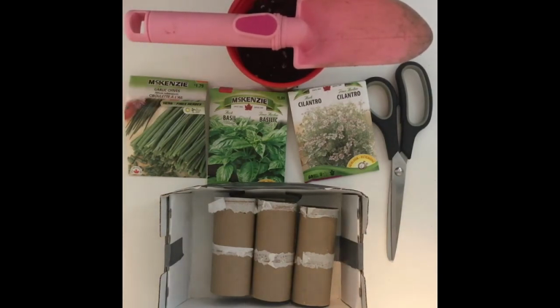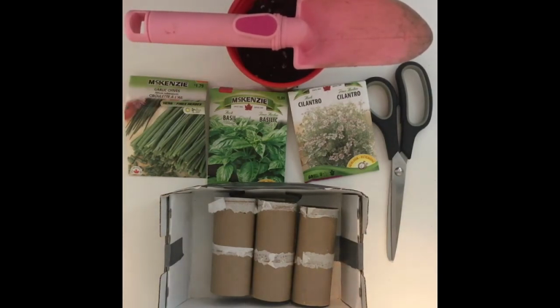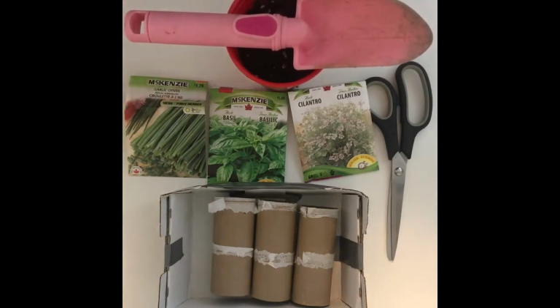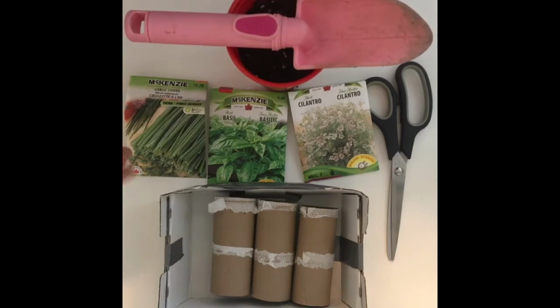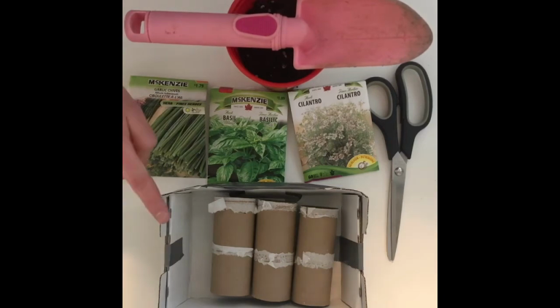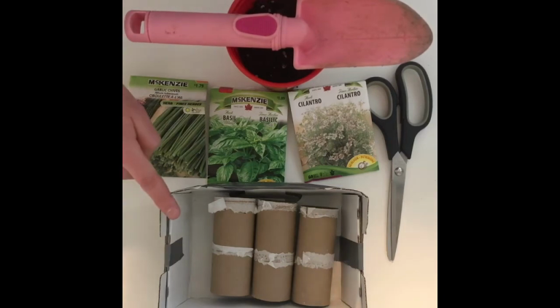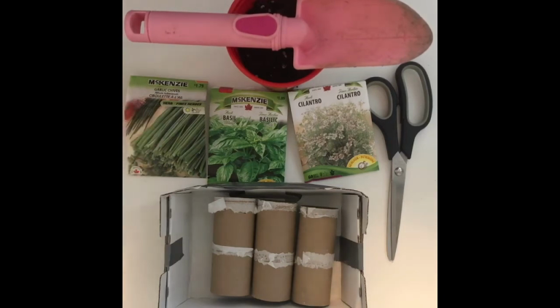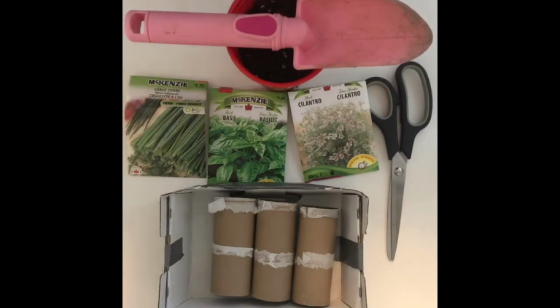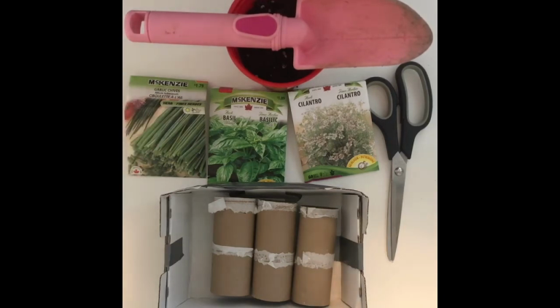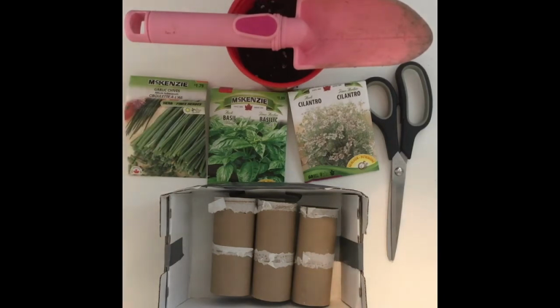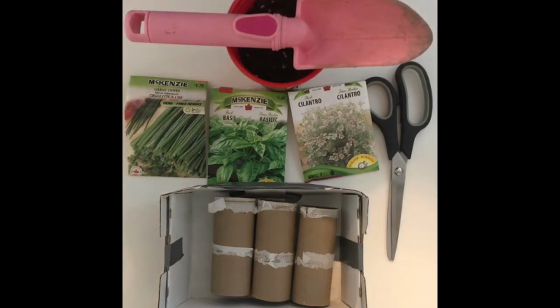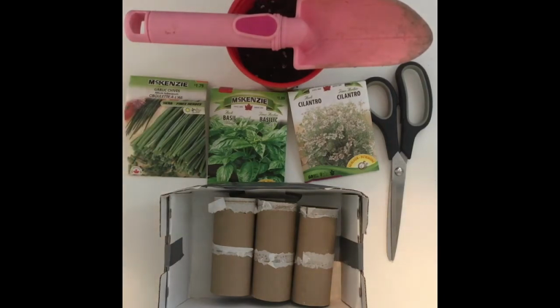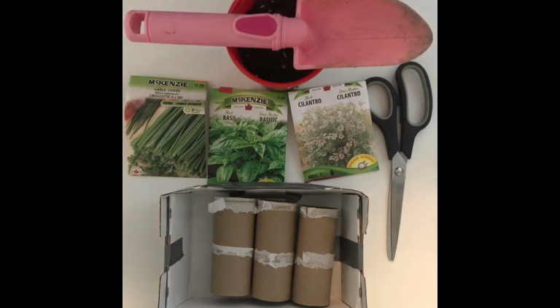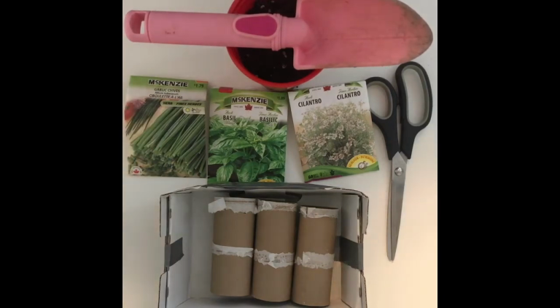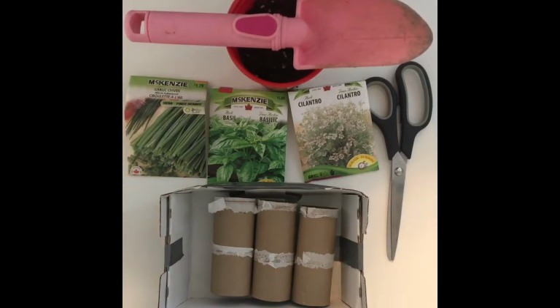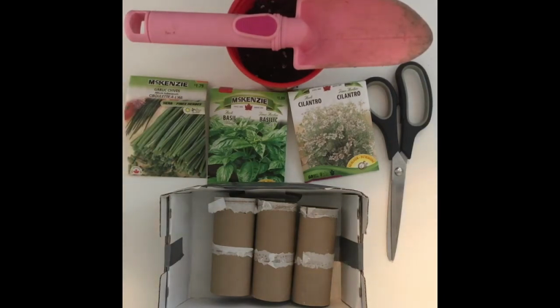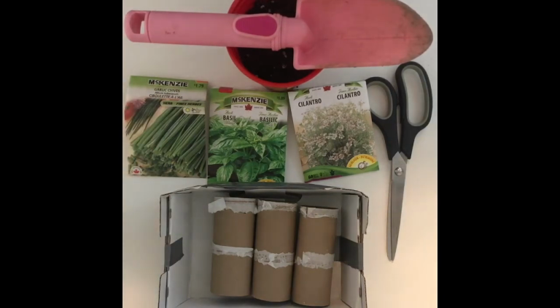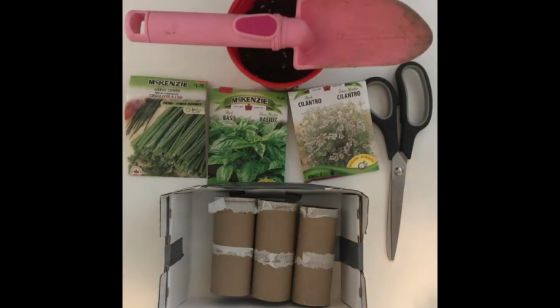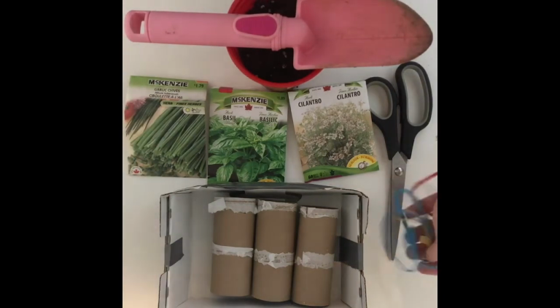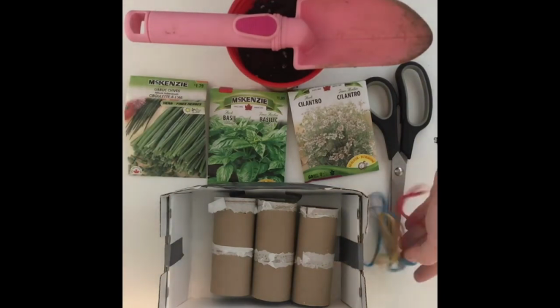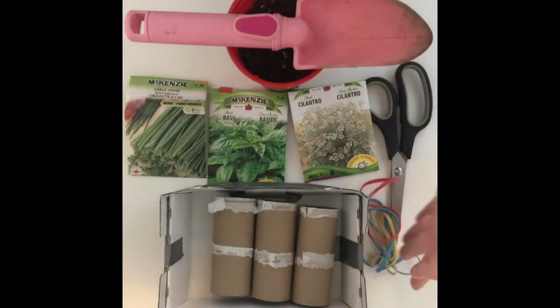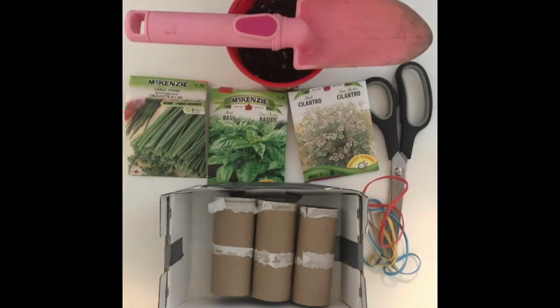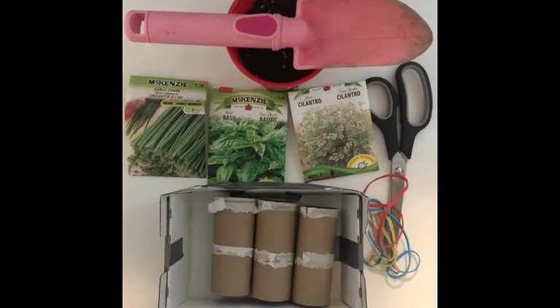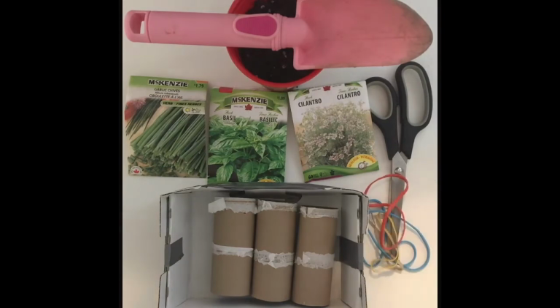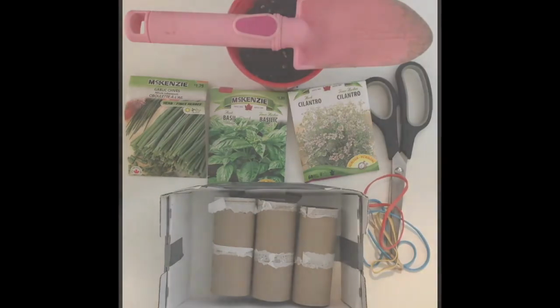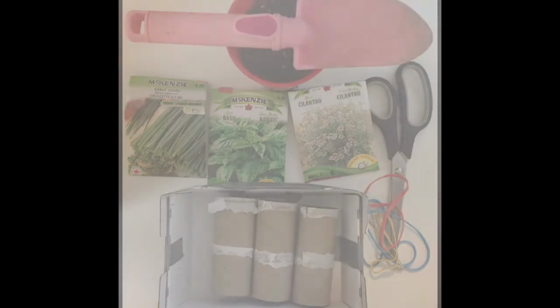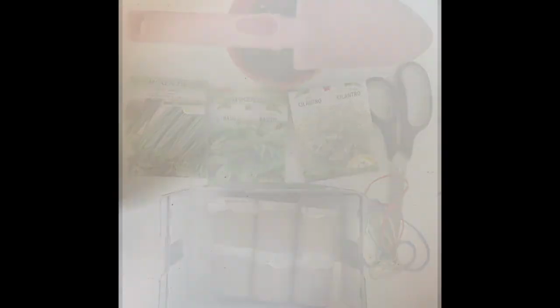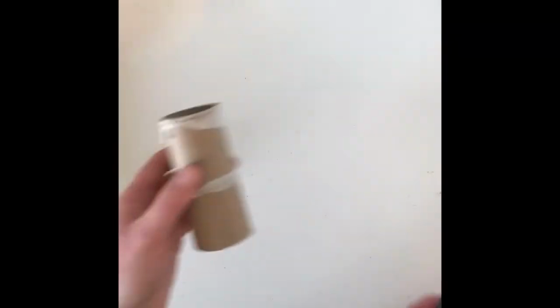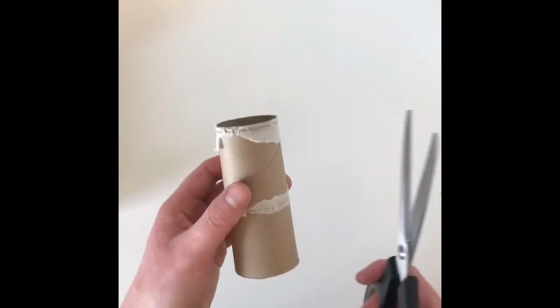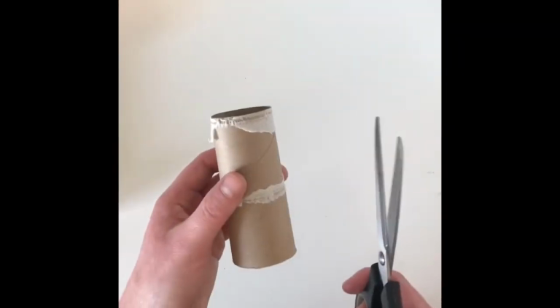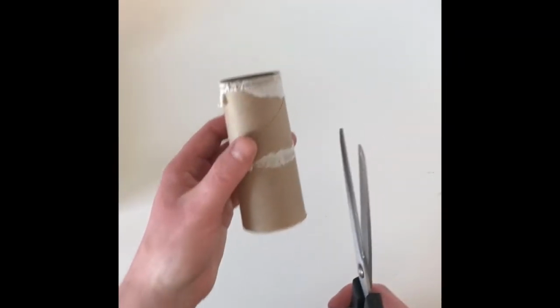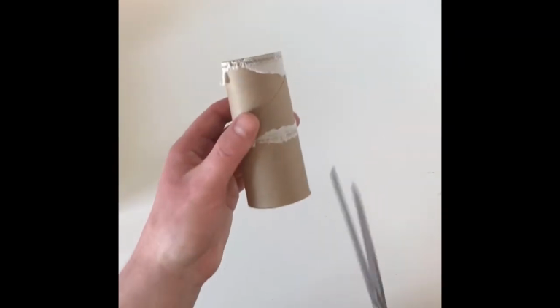And lastly, a box to help stand up your starters. But if you don't have a small box, you are welcome to use elastics as well.